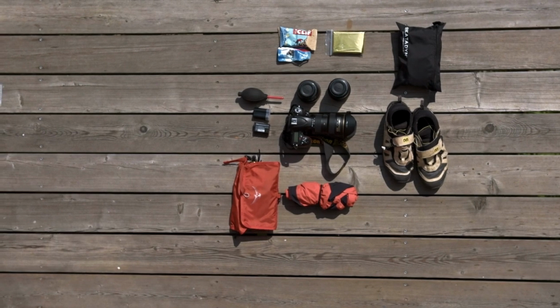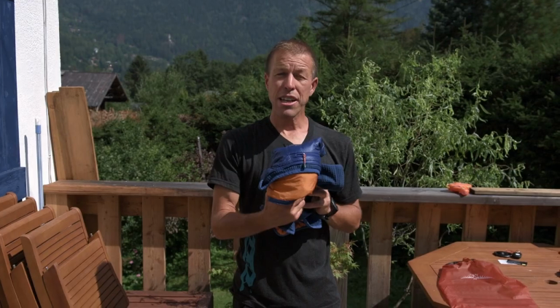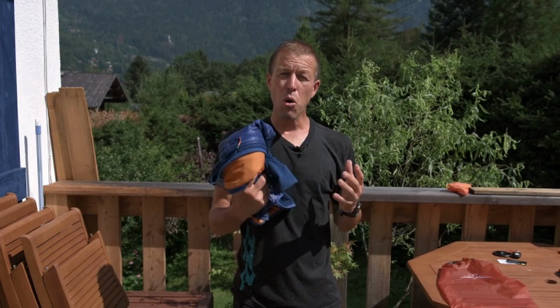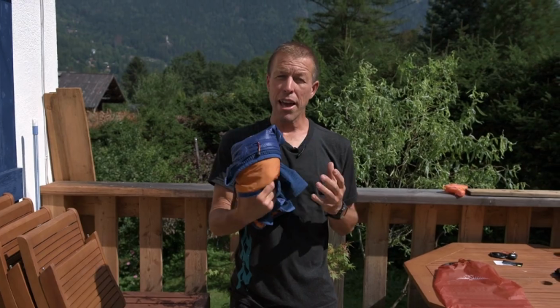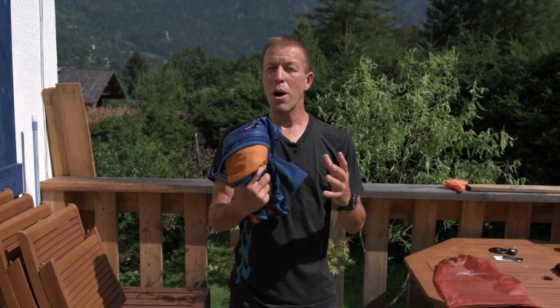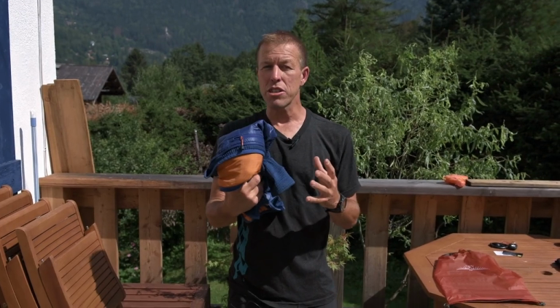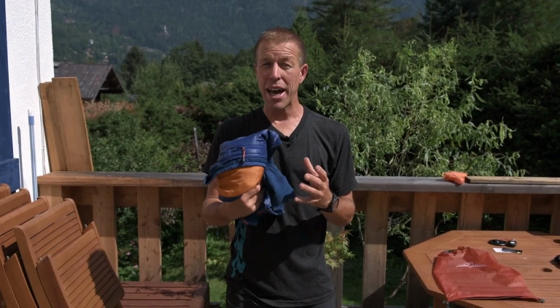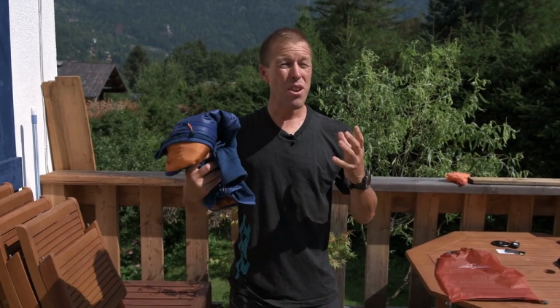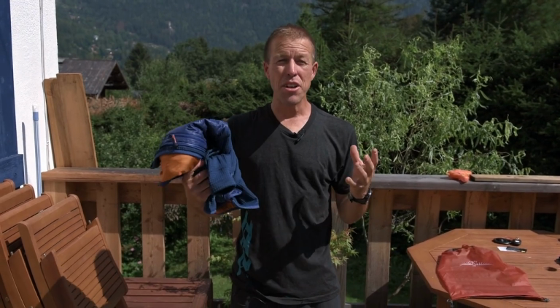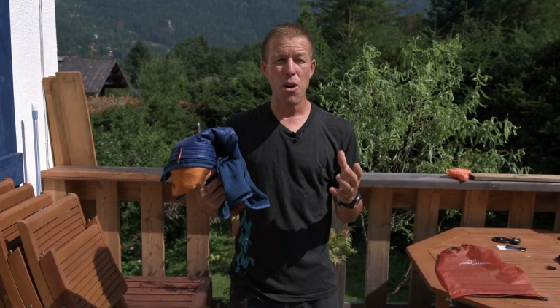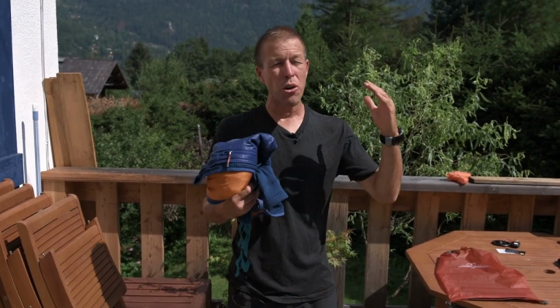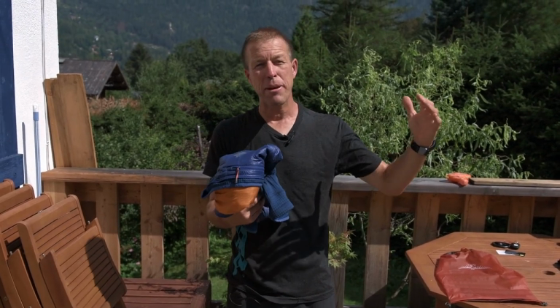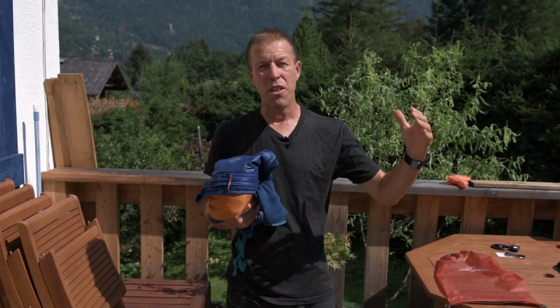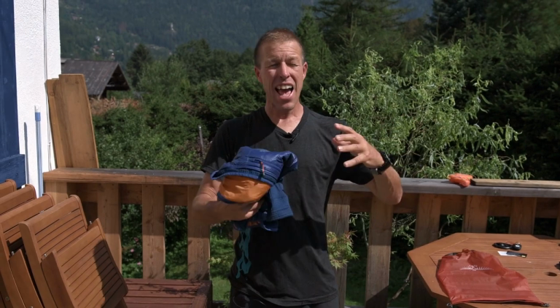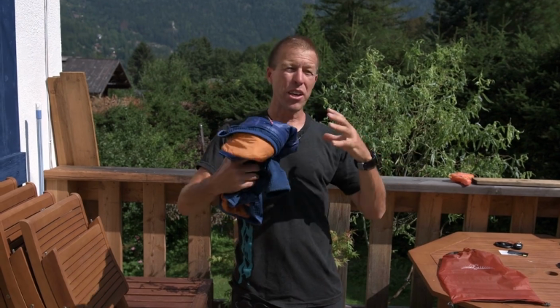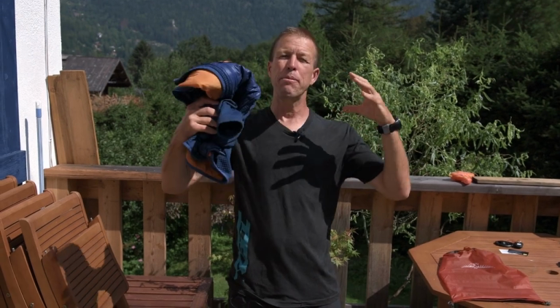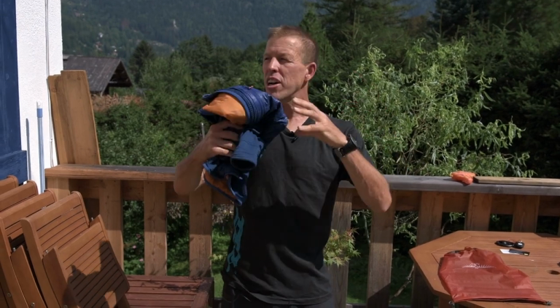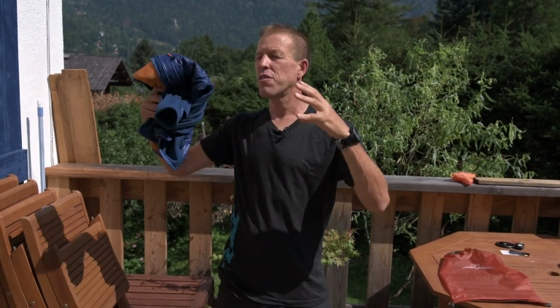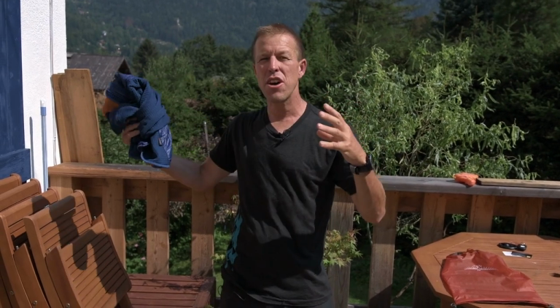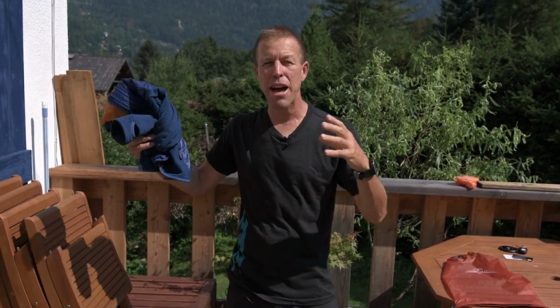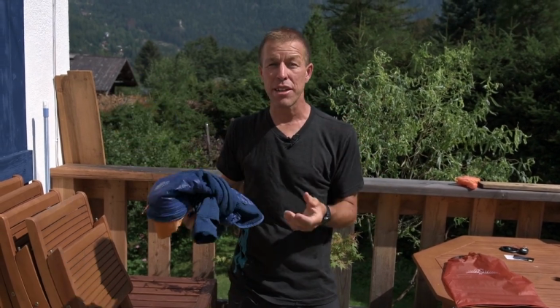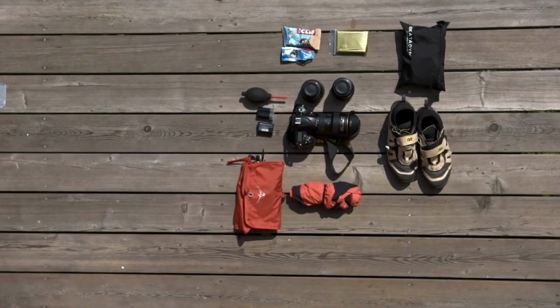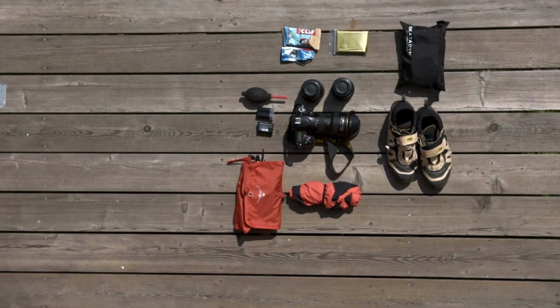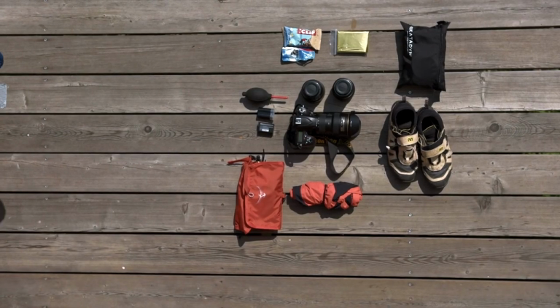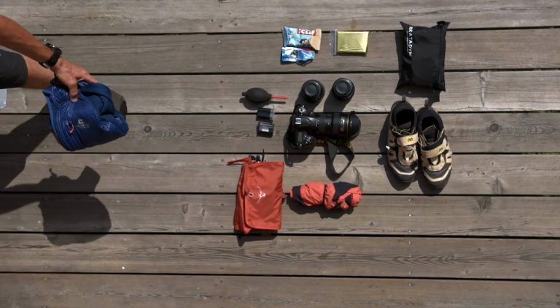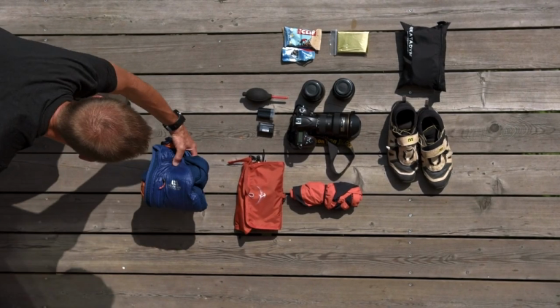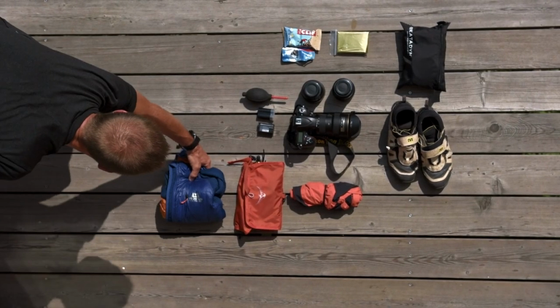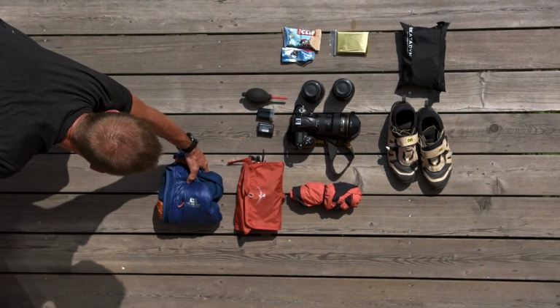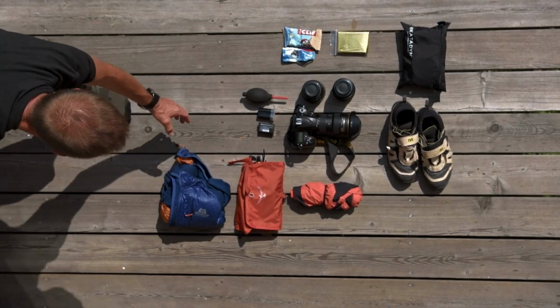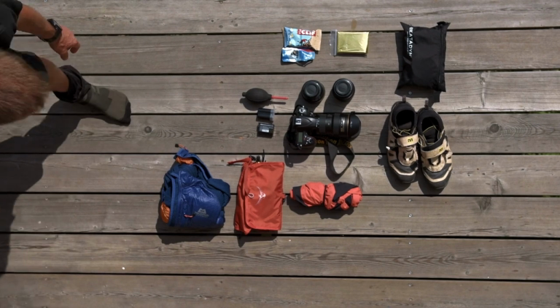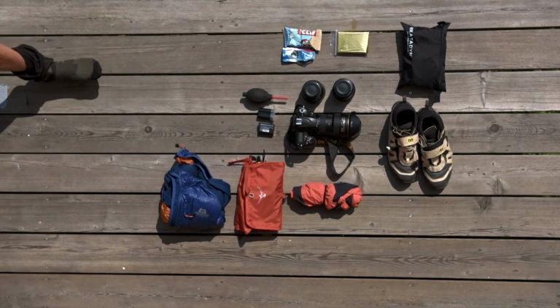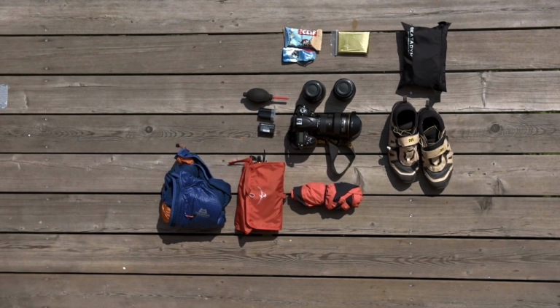An extra warm layer always goes in my bag — you never know how long you're gonna be out there, how long you're gonna be trying to traverse a mountain, and how long you're gonna be staying out trying to get that late light for the shot.